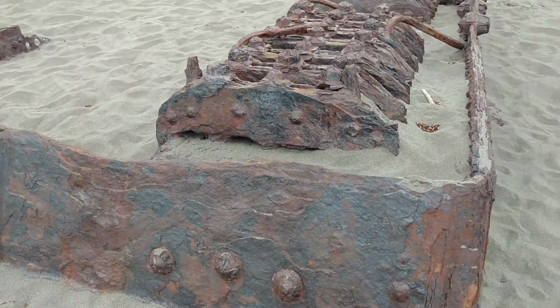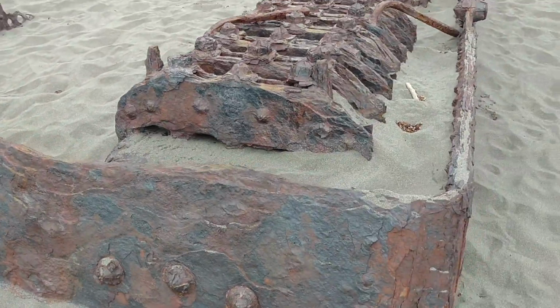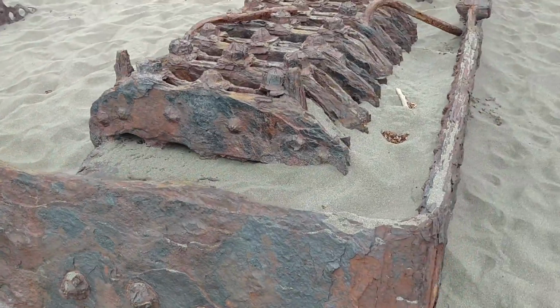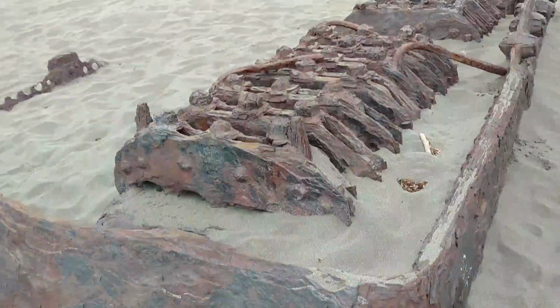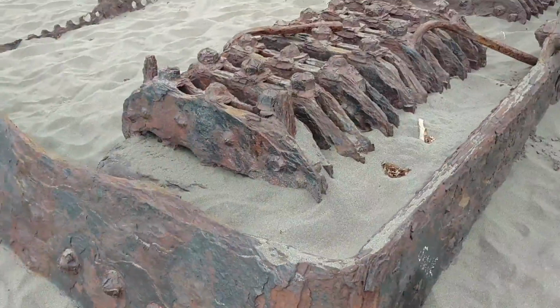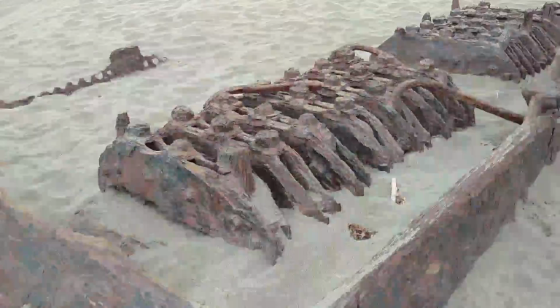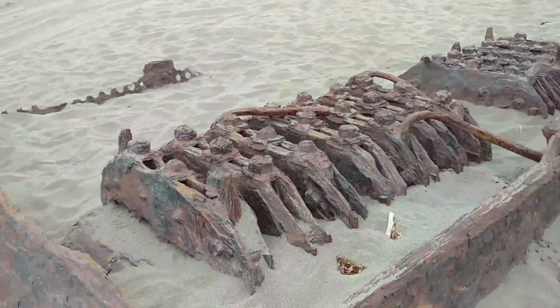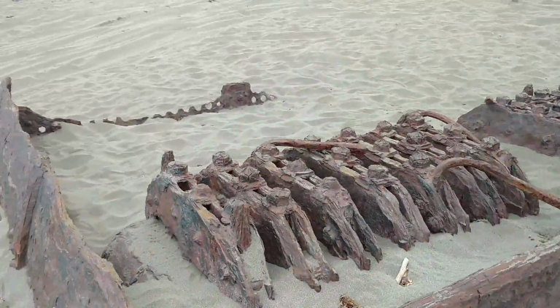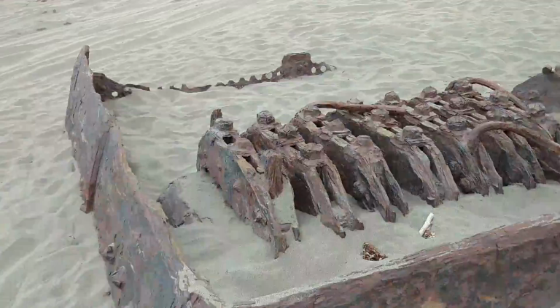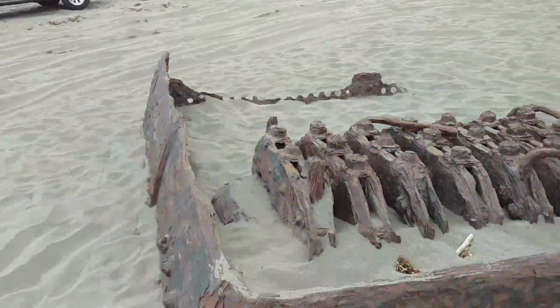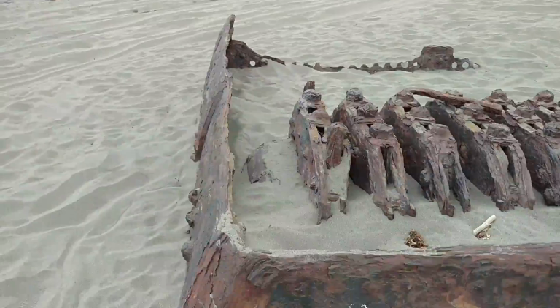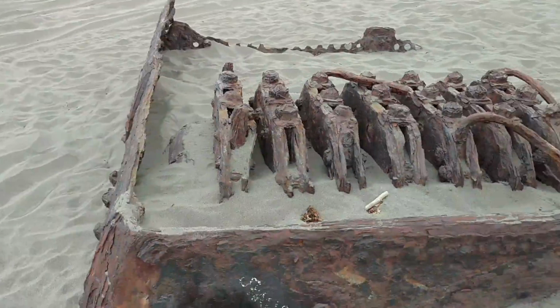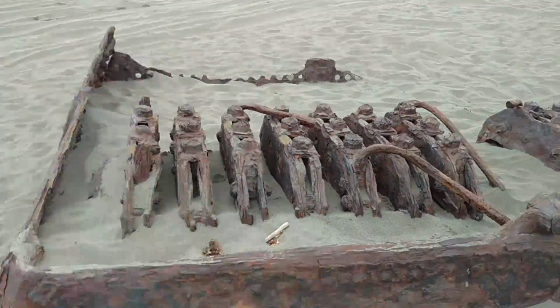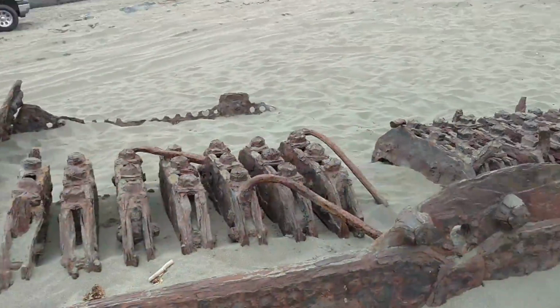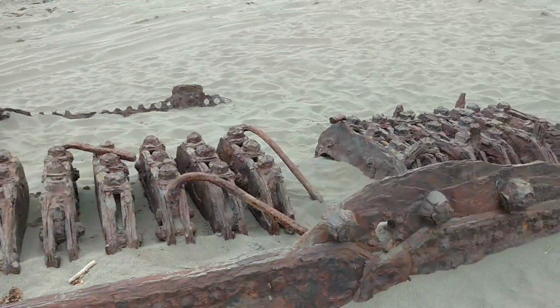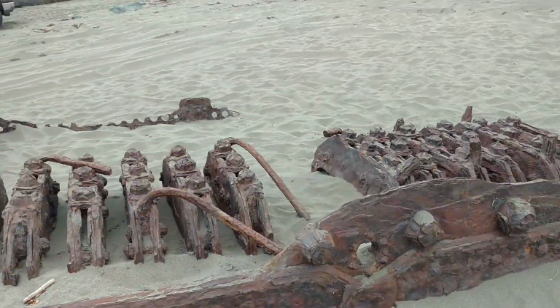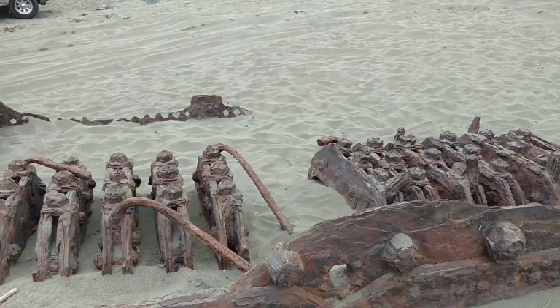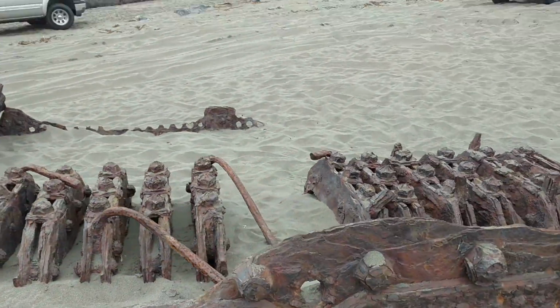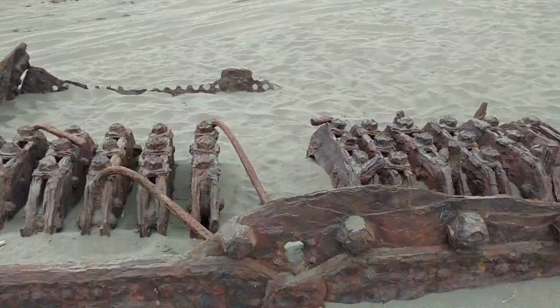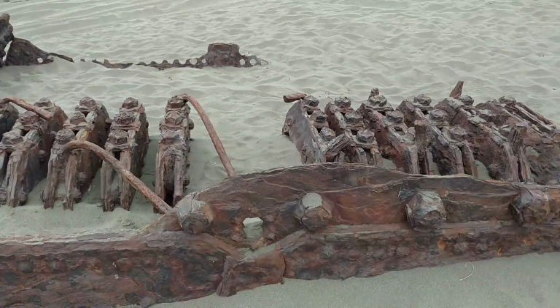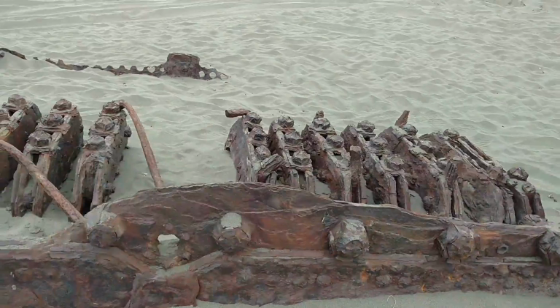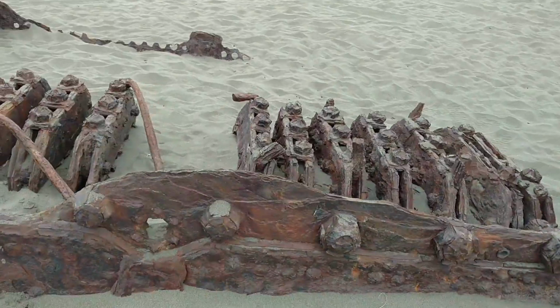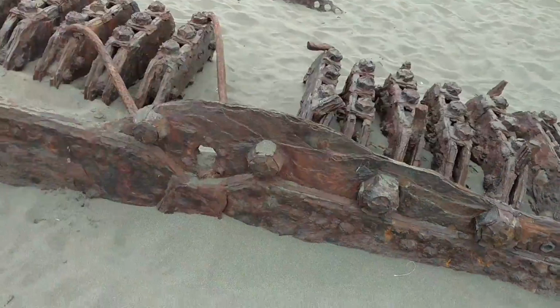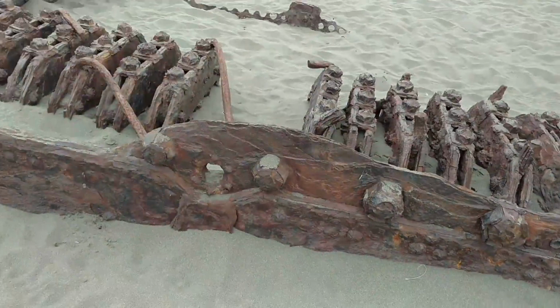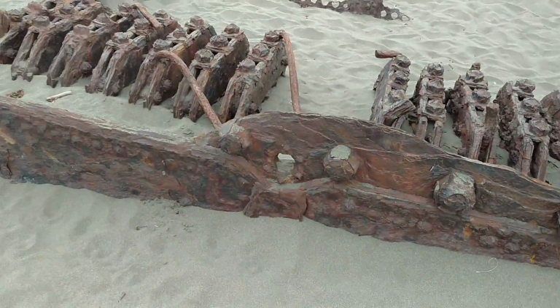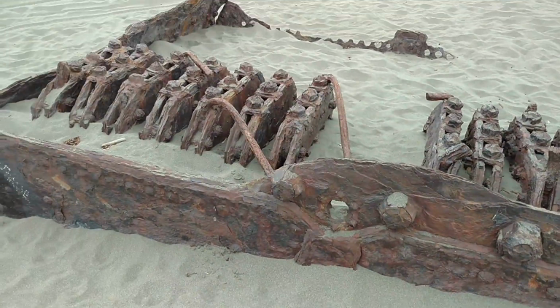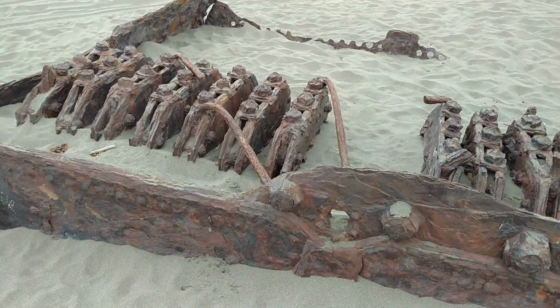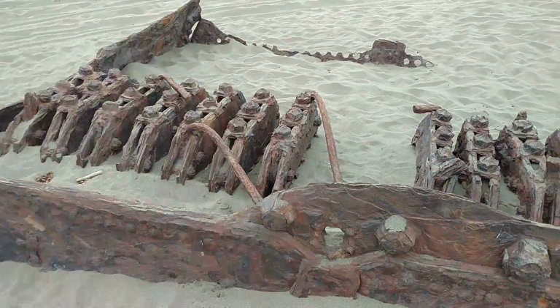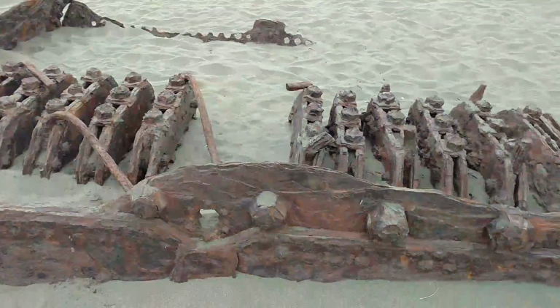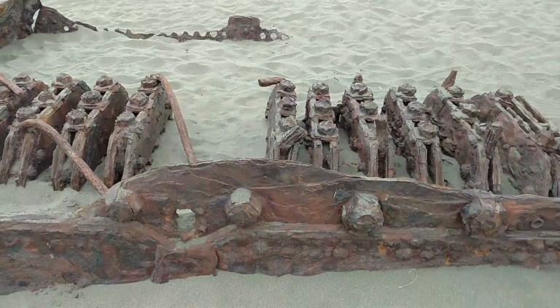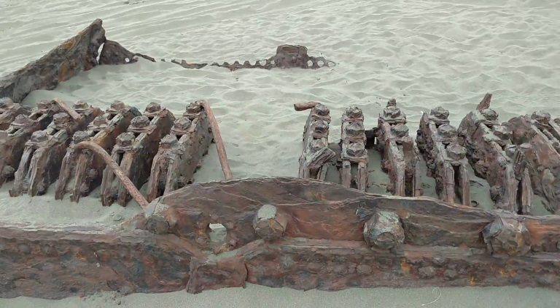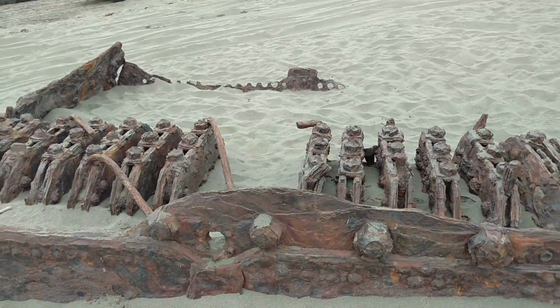It's been chewed up by the salt, obviously. You know, a lot of rust. I would love to see if someone would dig this up — it's really cool.